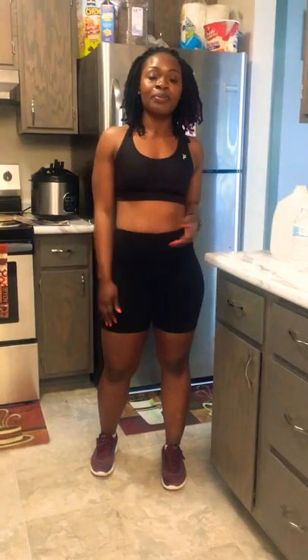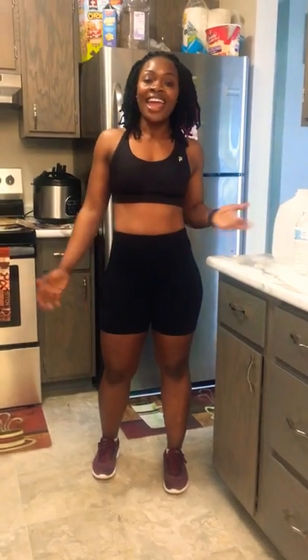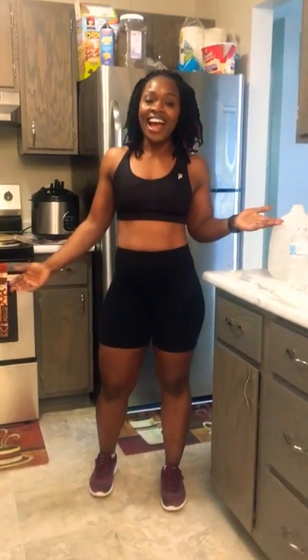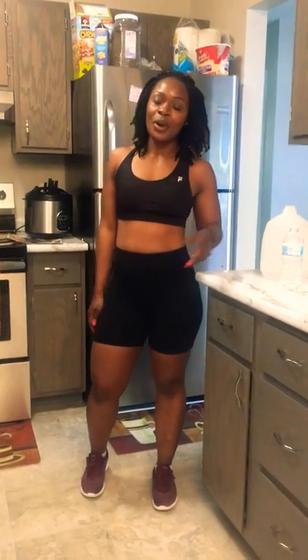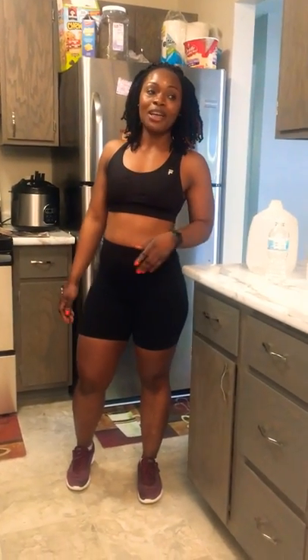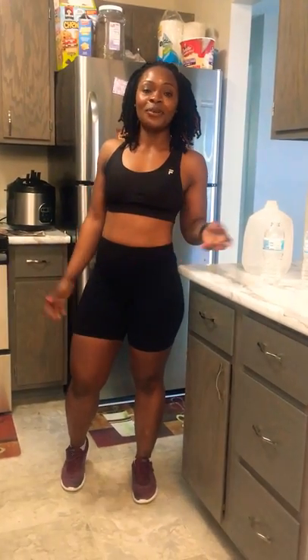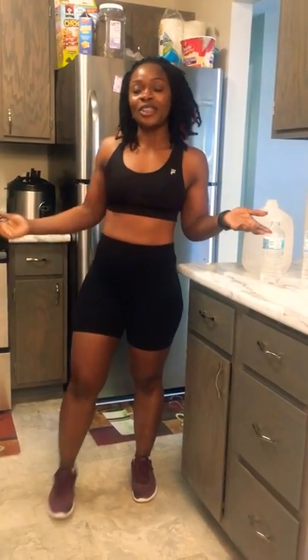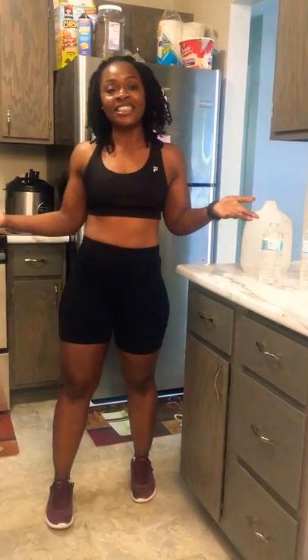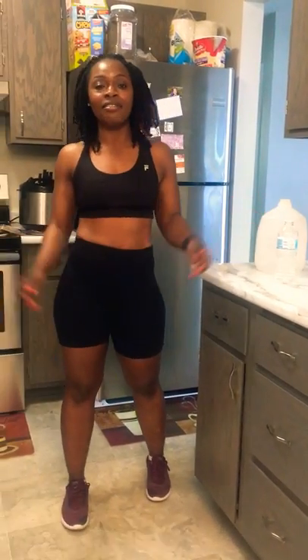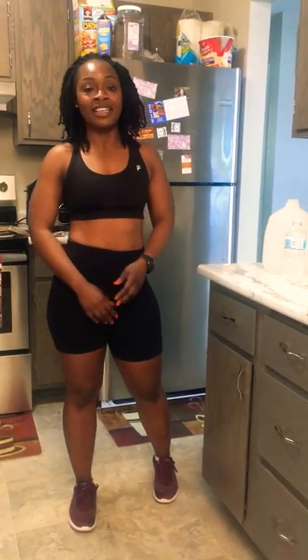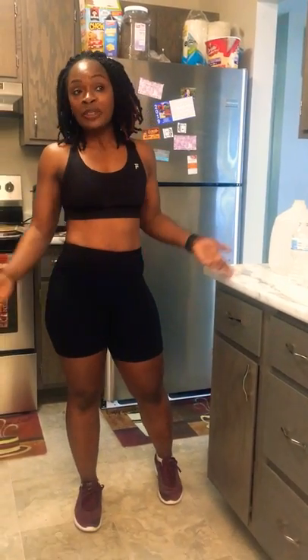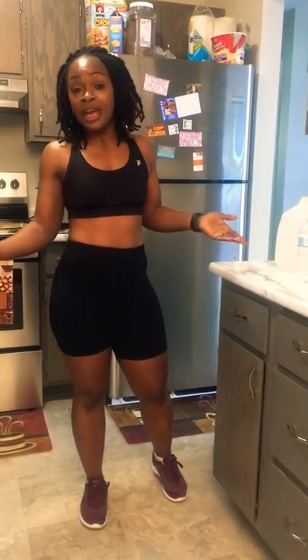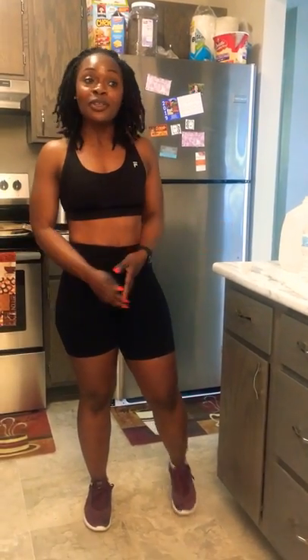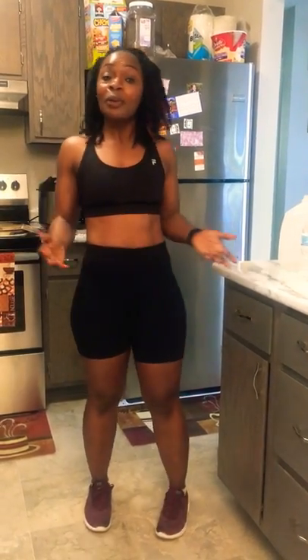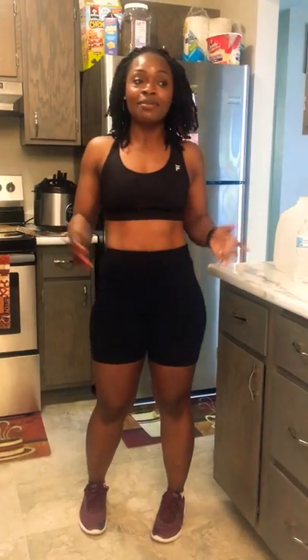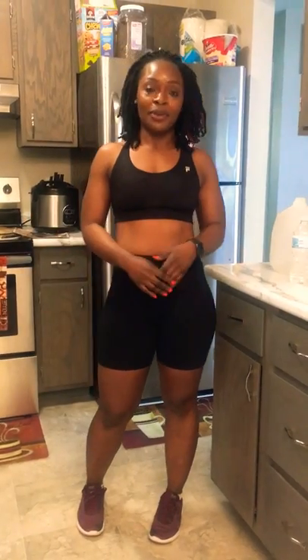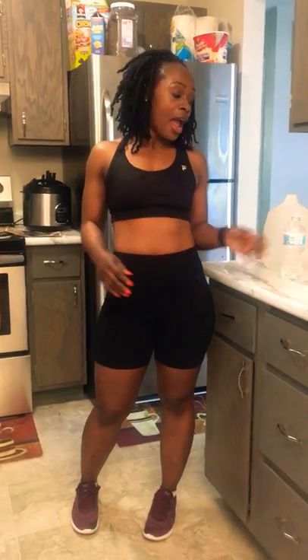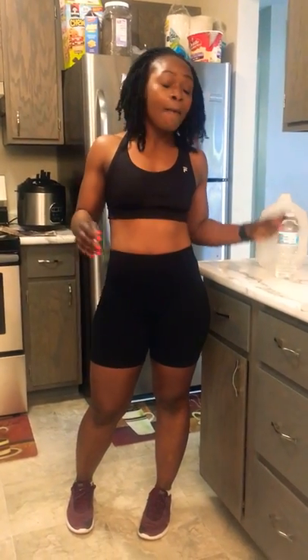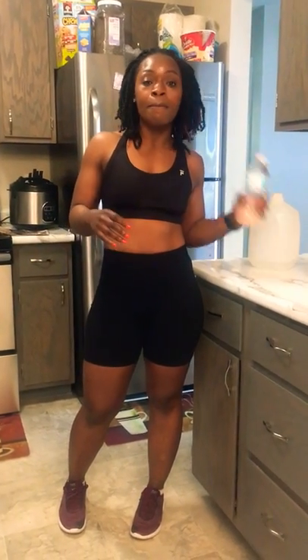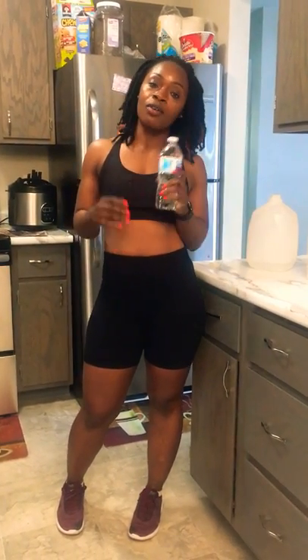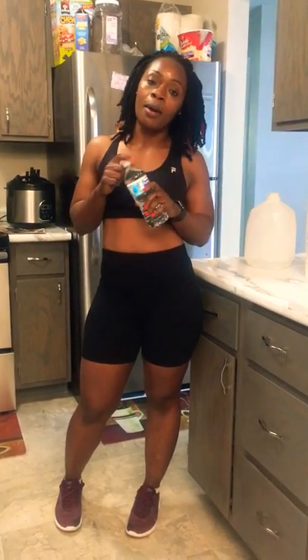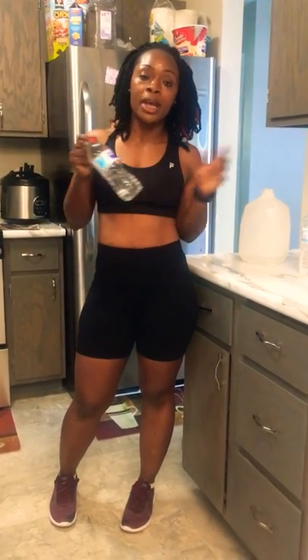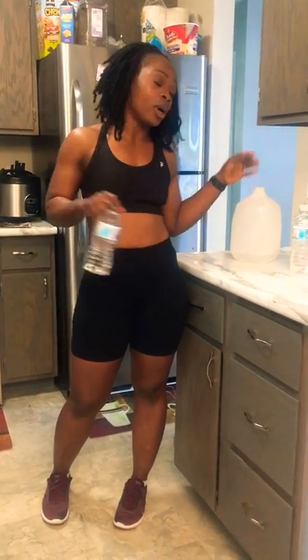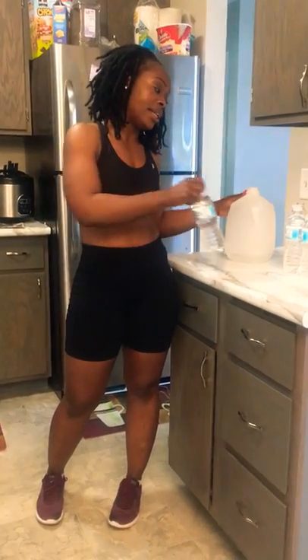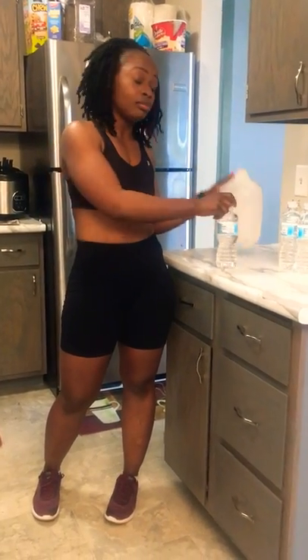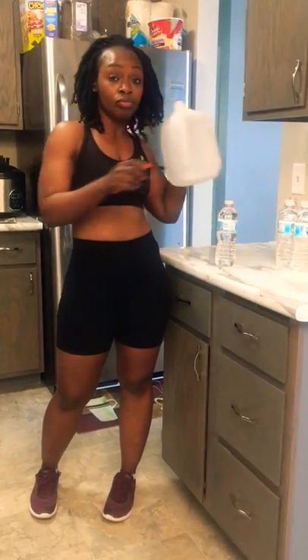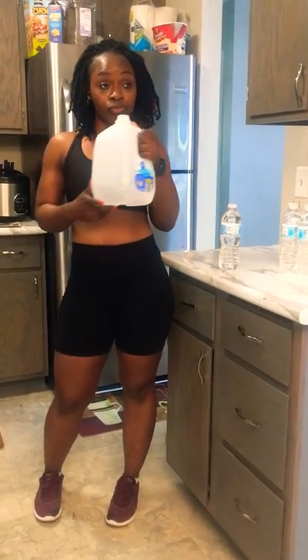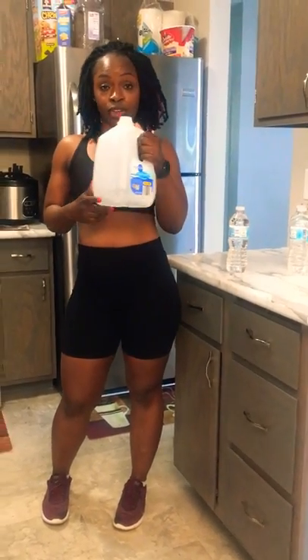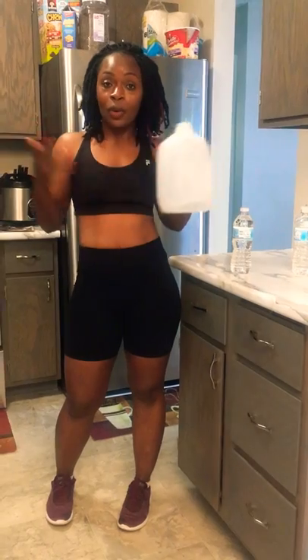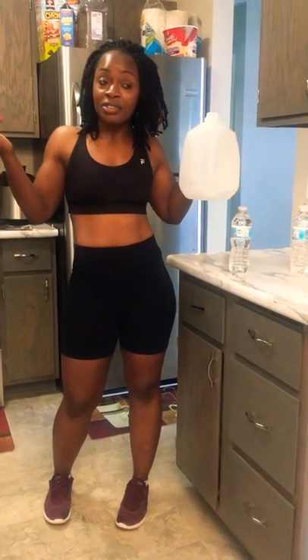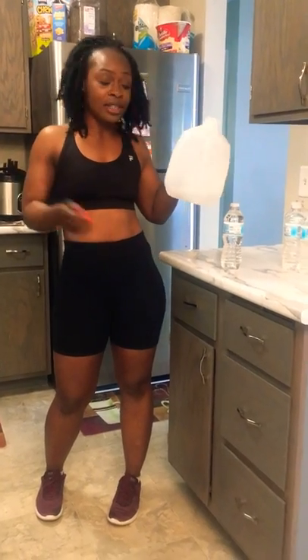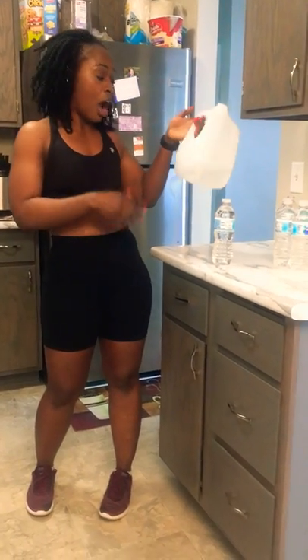Hey guys, welcome to my channel, this is your girl CC Love You Fitness. Today we're gonna do a little bit of an experiment: how many bottles of water make one gallon? Let's figure it out together.